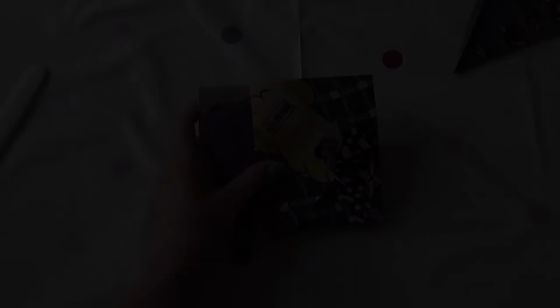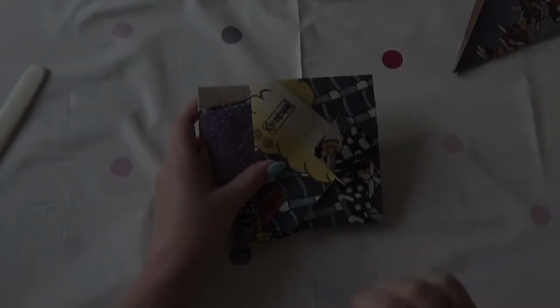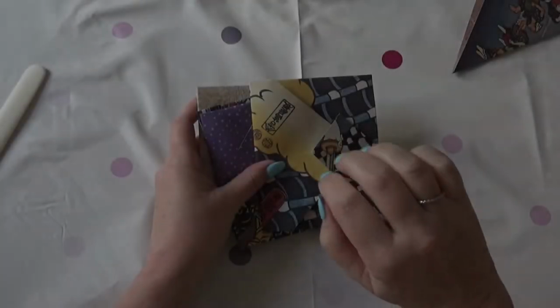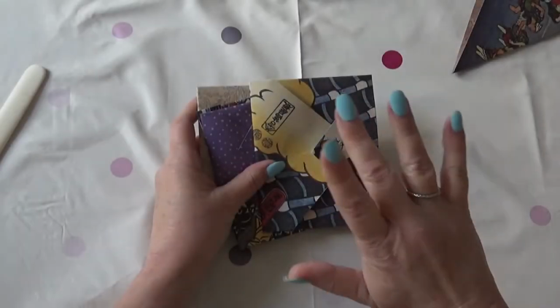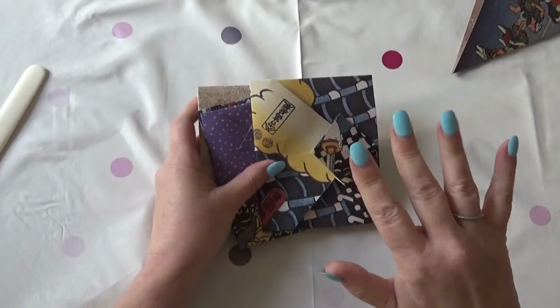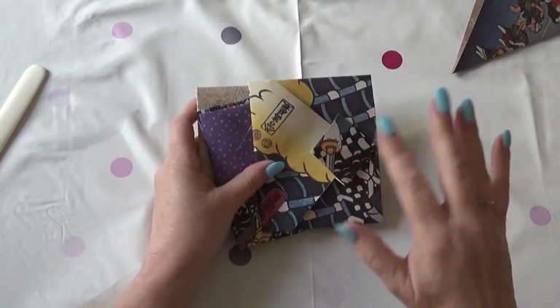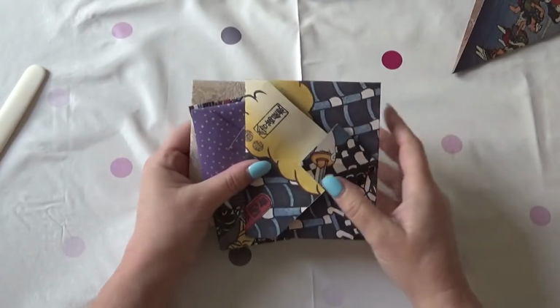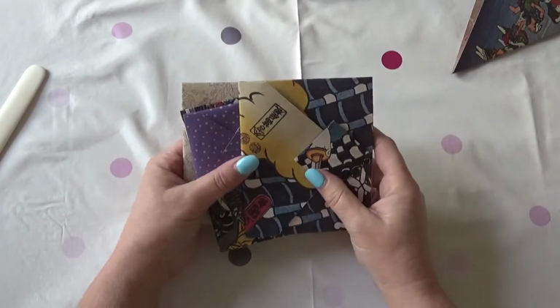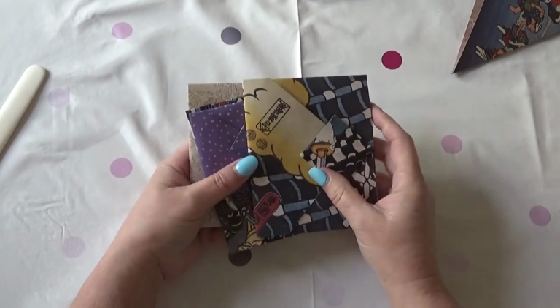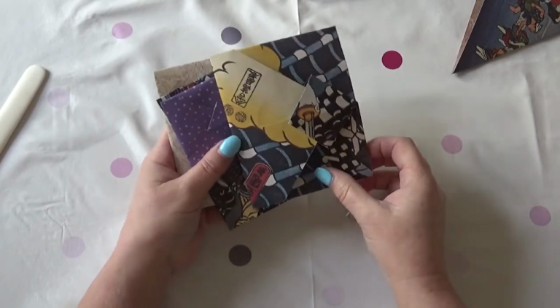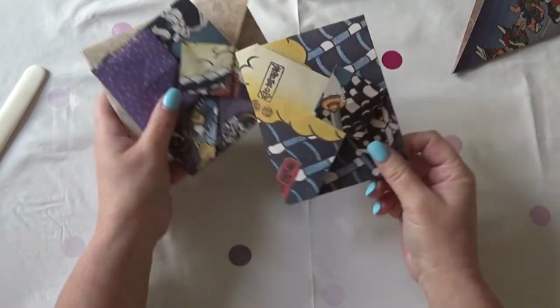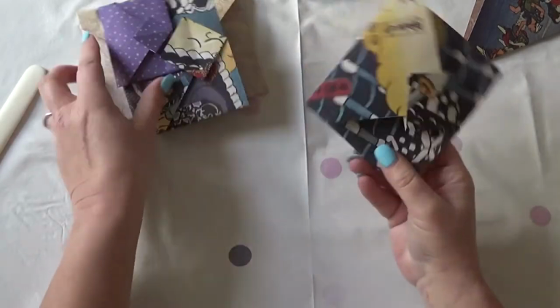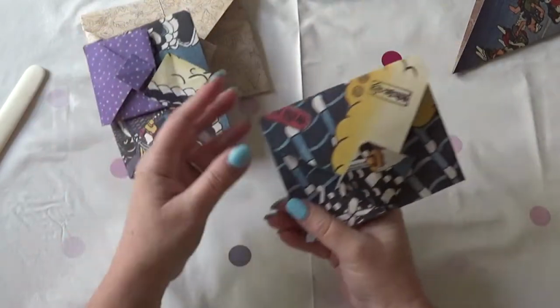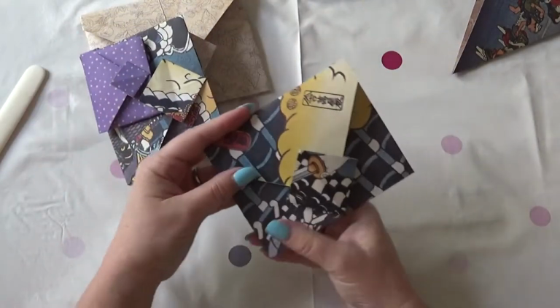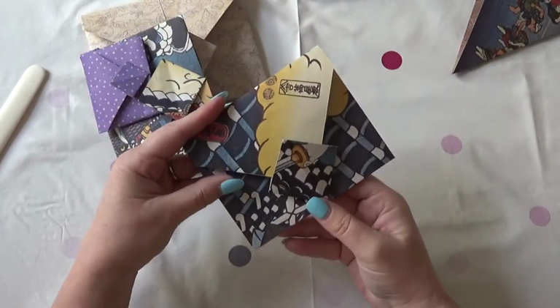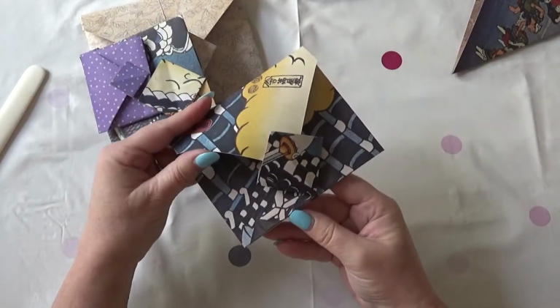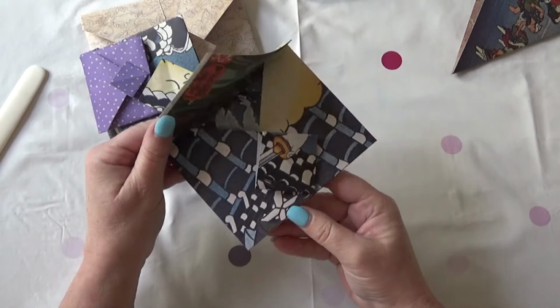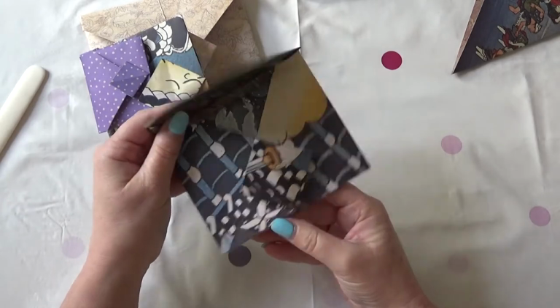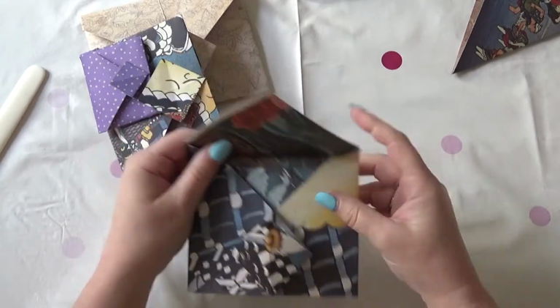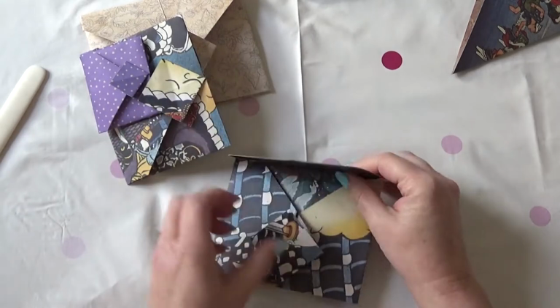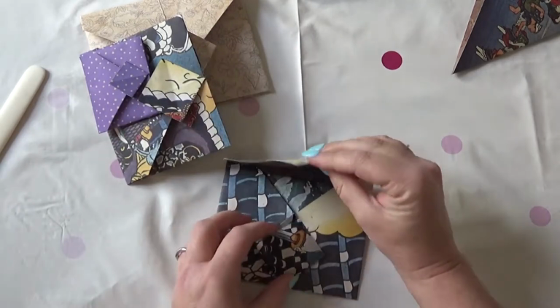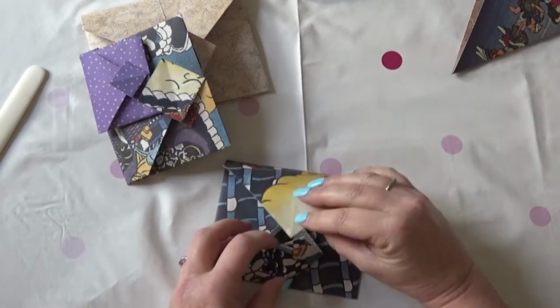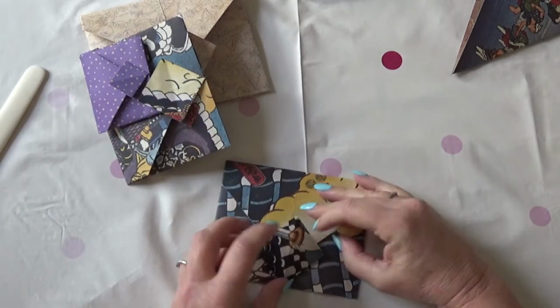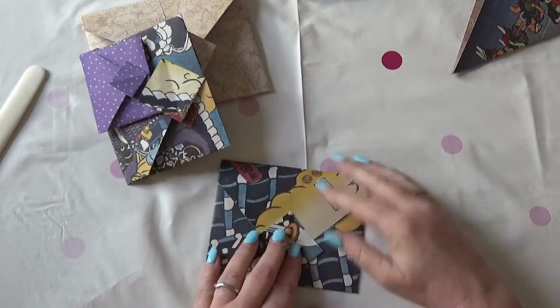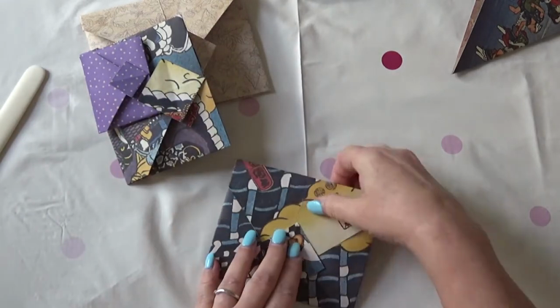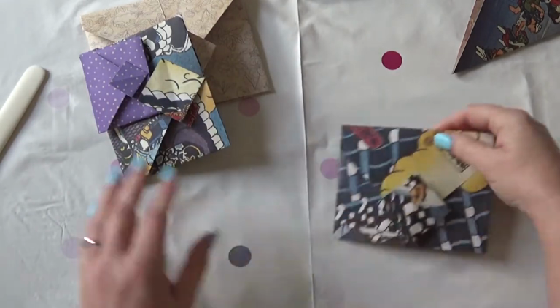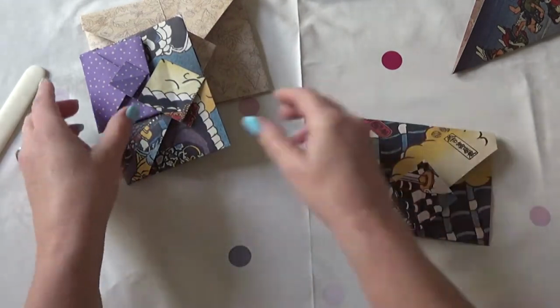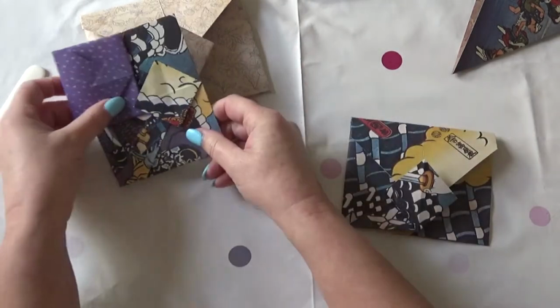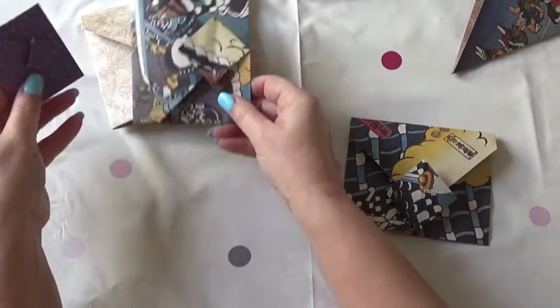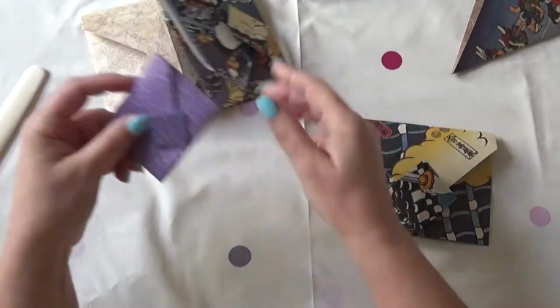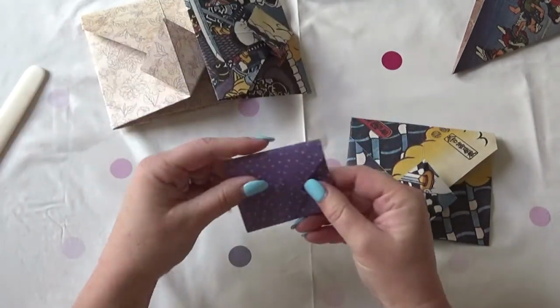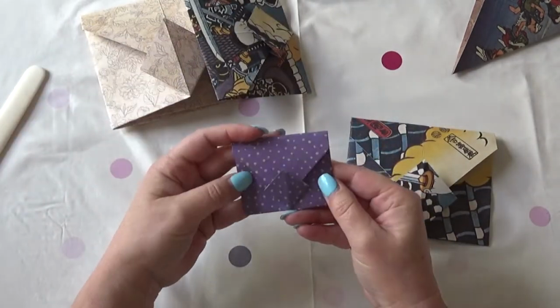Hello, Carrie here. Today is a very short video where I'm going to show you how to make origami envelopes. They're very simple to make and they look gorgeous.